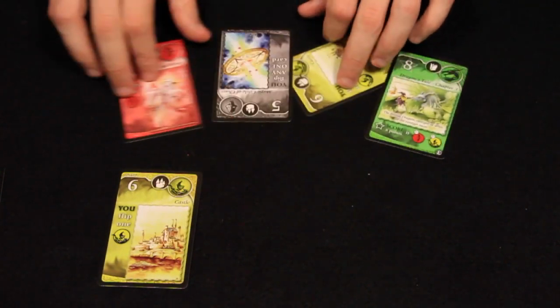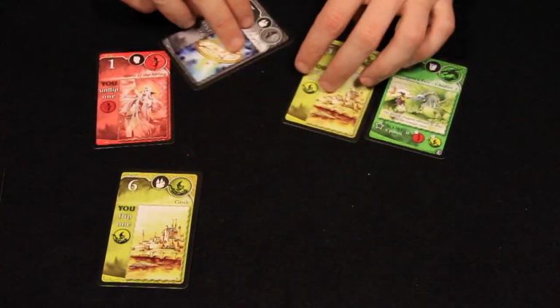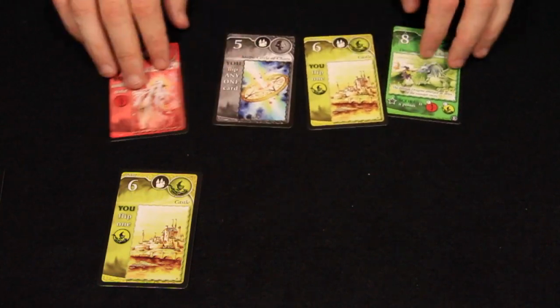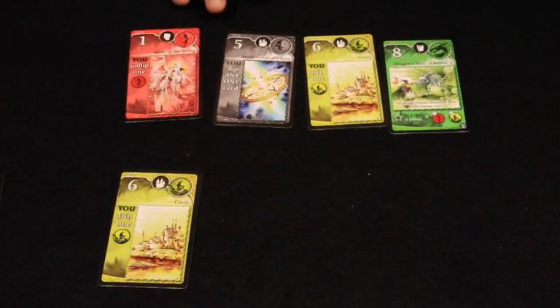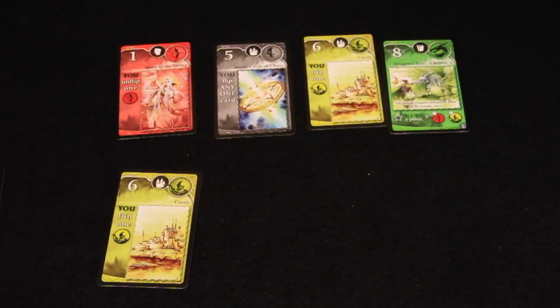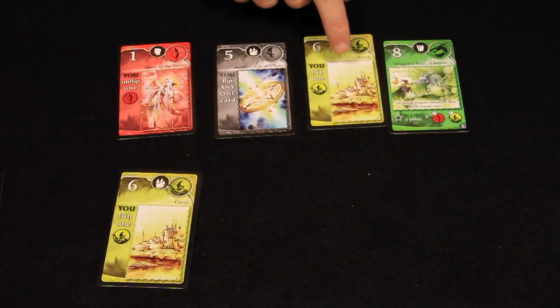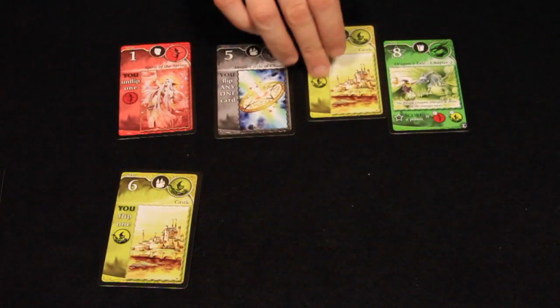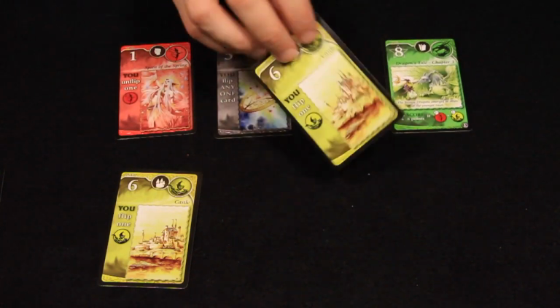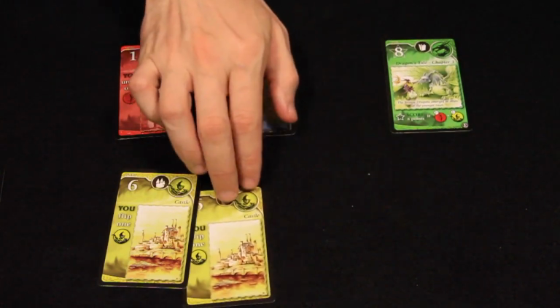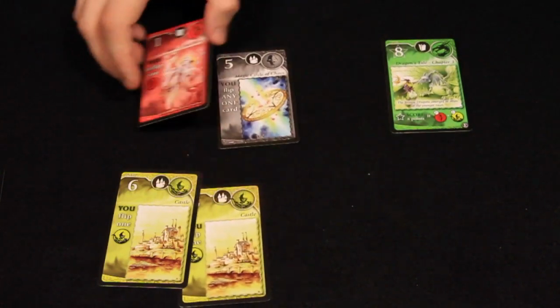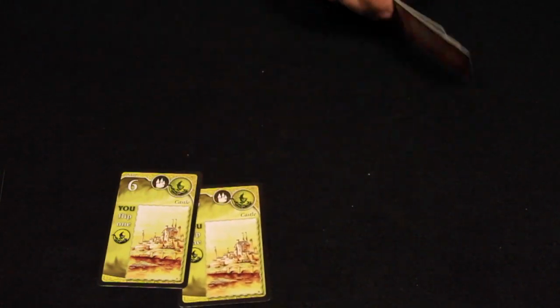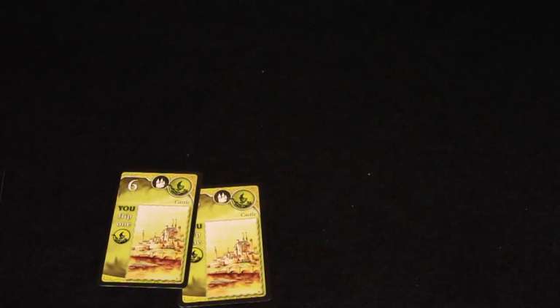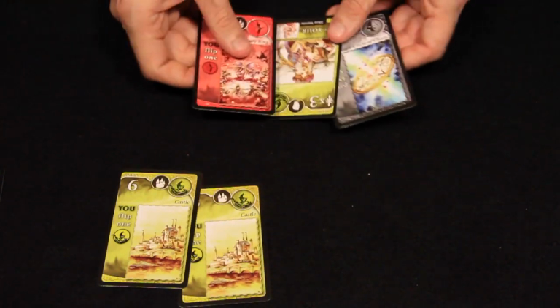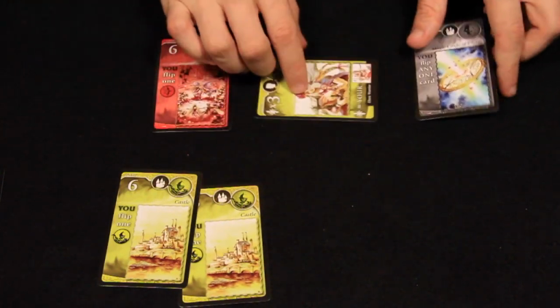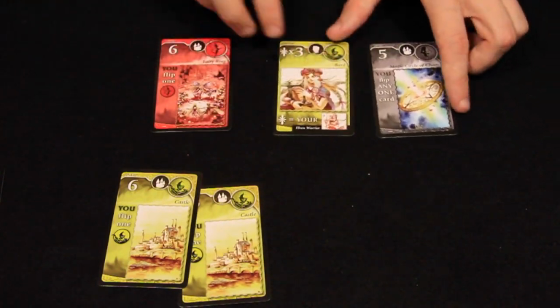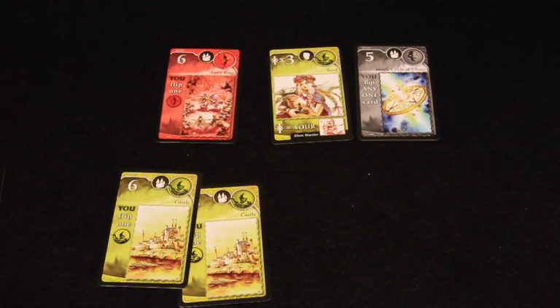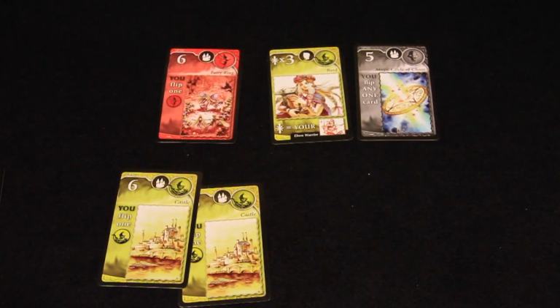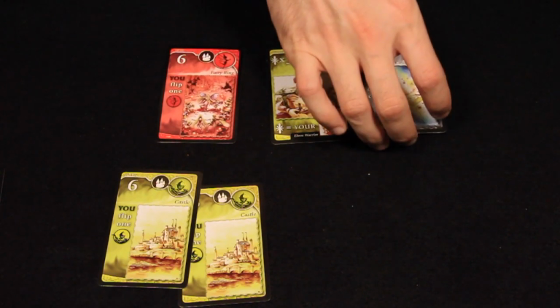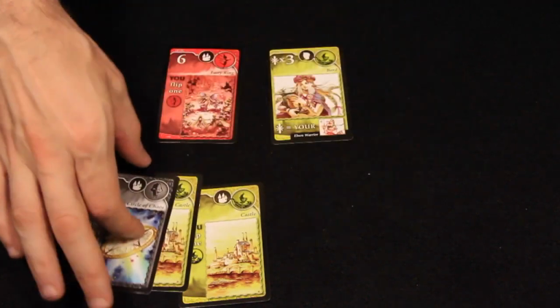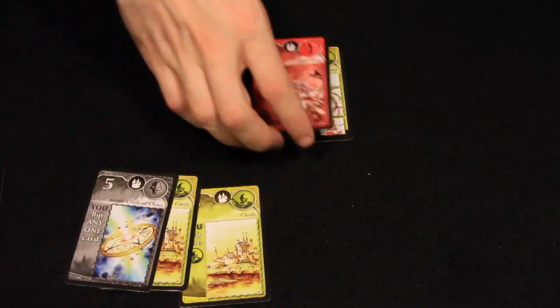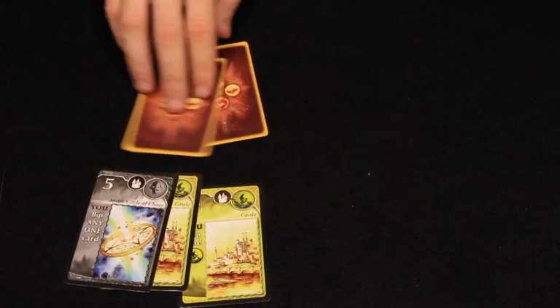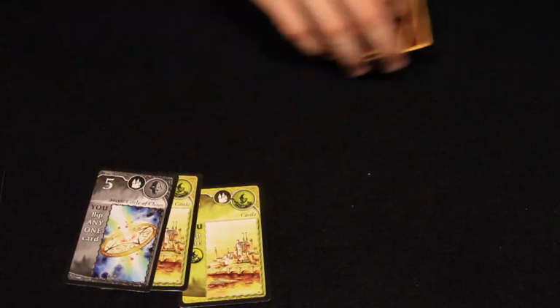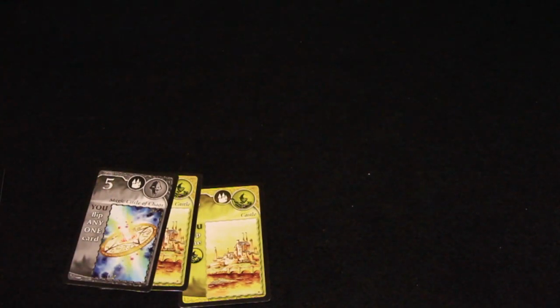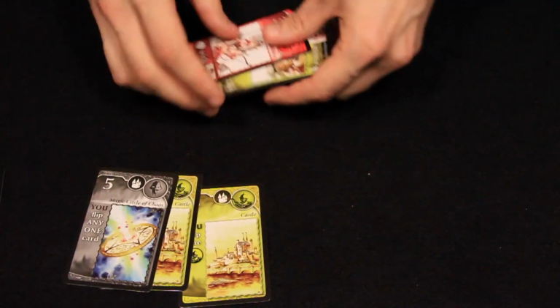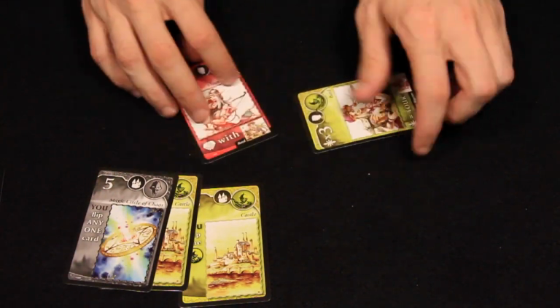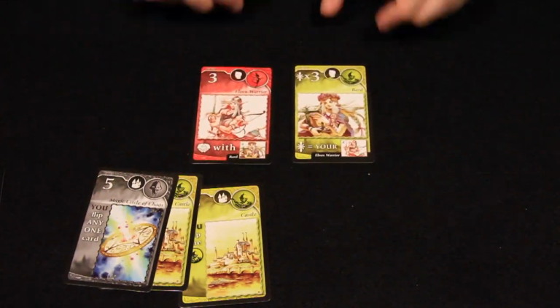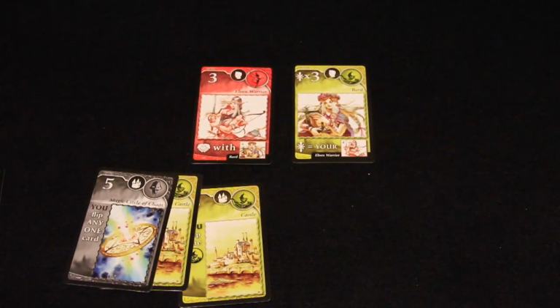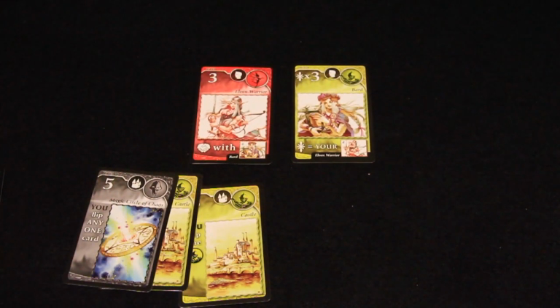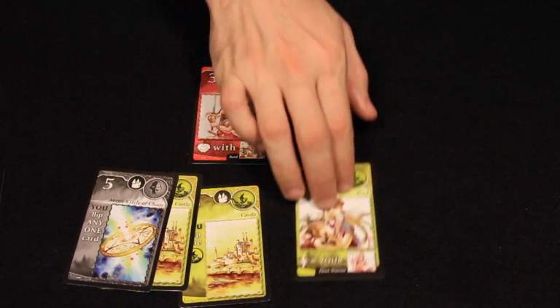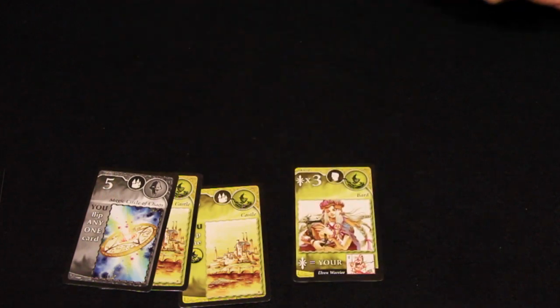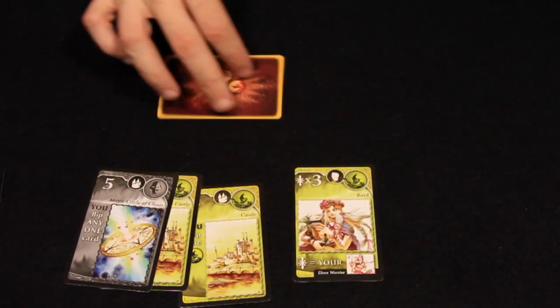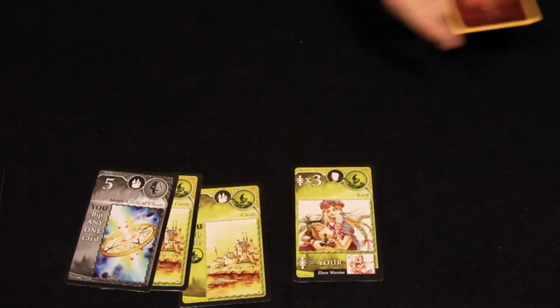Each player then picks up the 4 cards they were passed, chooses 1 of those, and passes the remaining 3. This continues until all the packs of cards have been drained and all players have built a 5 card hand.